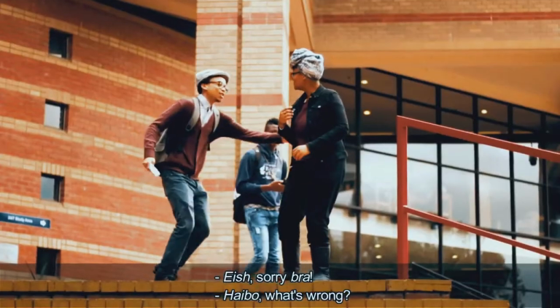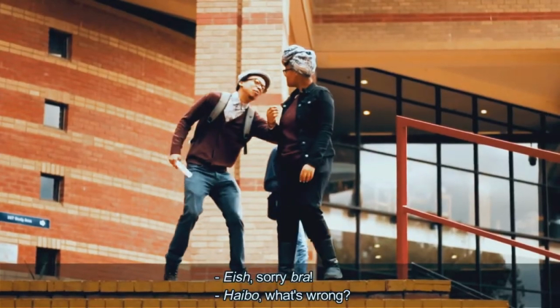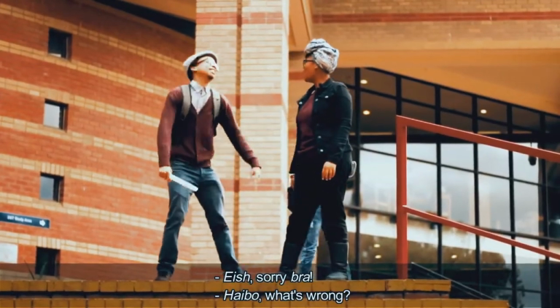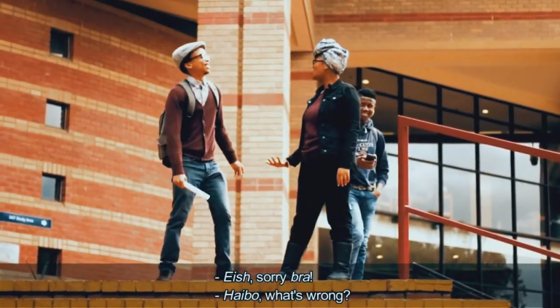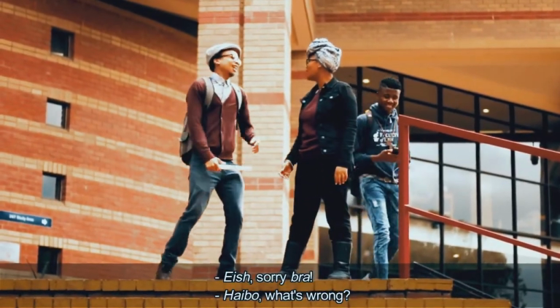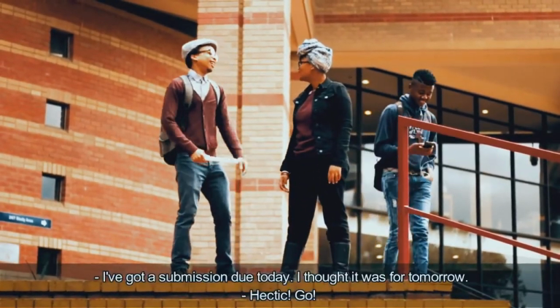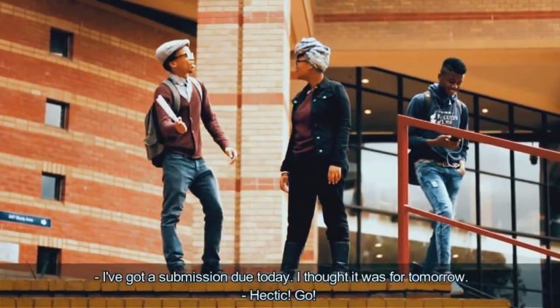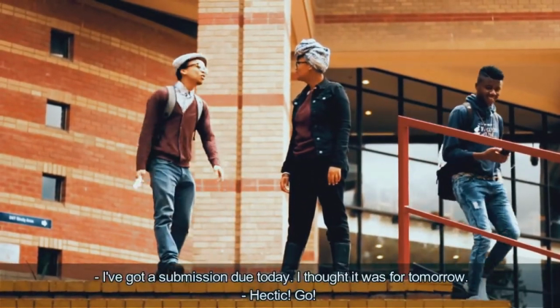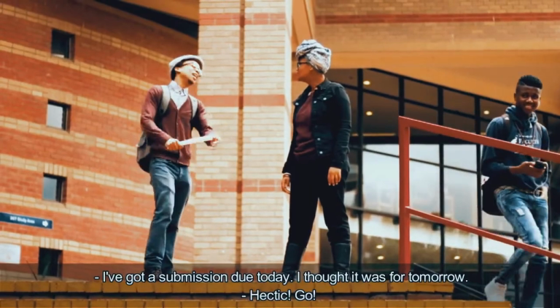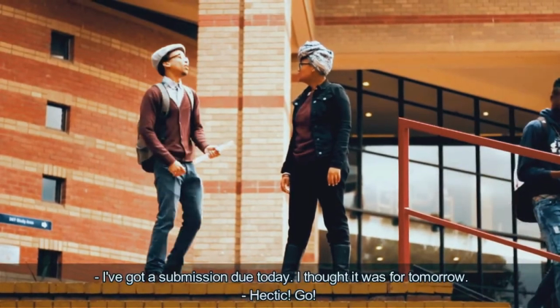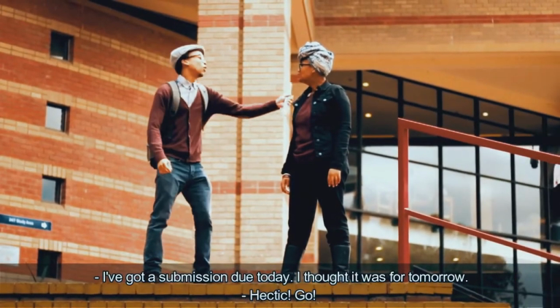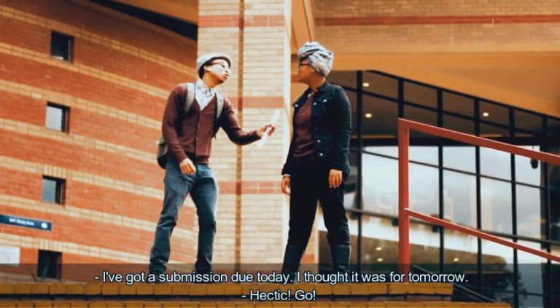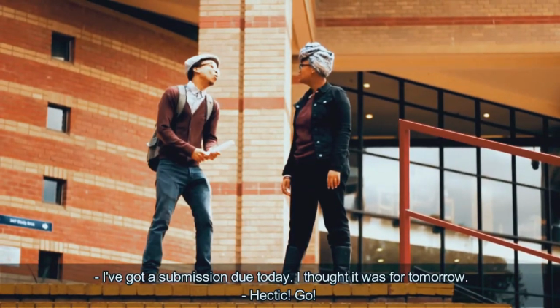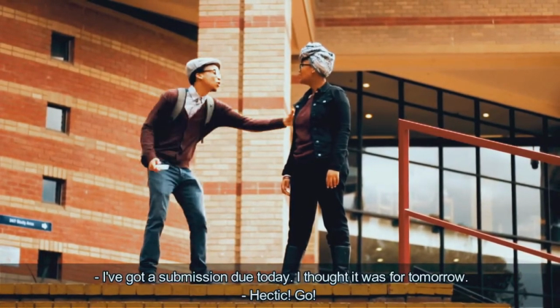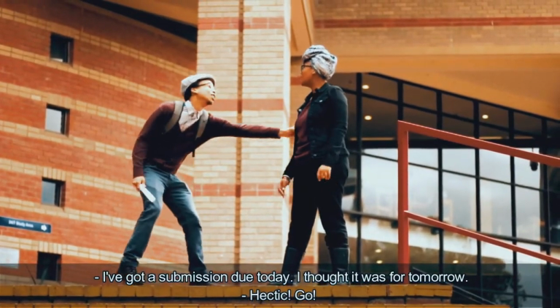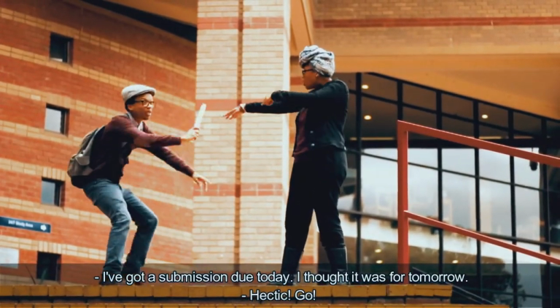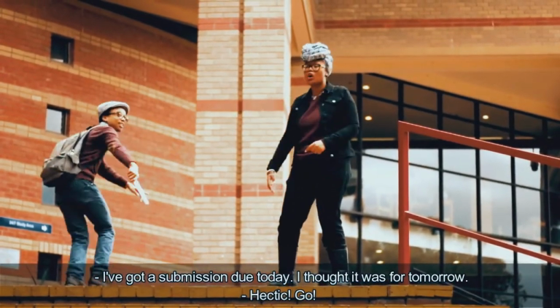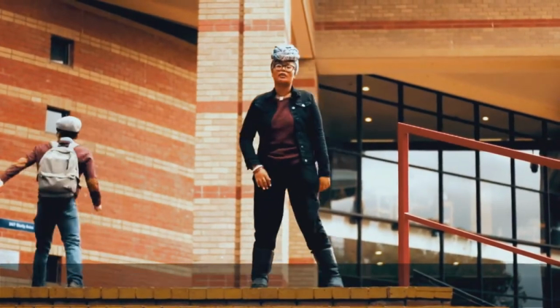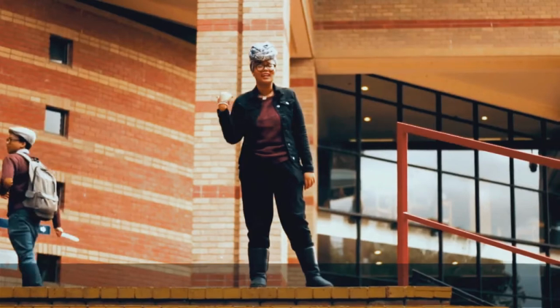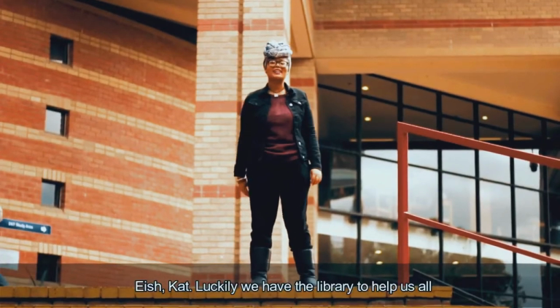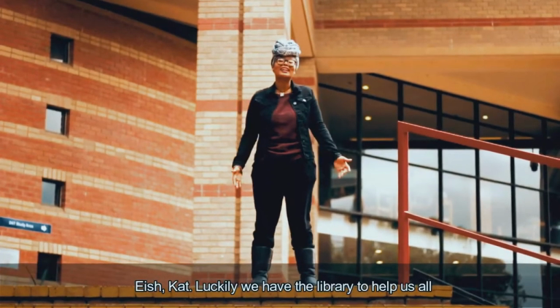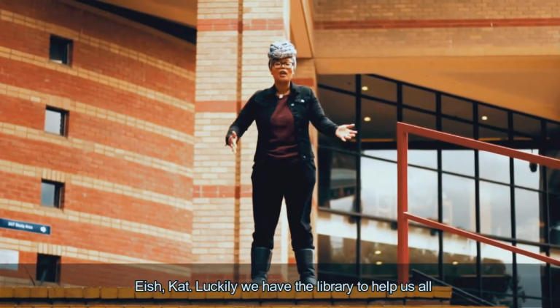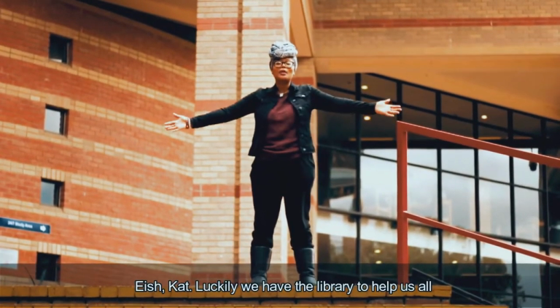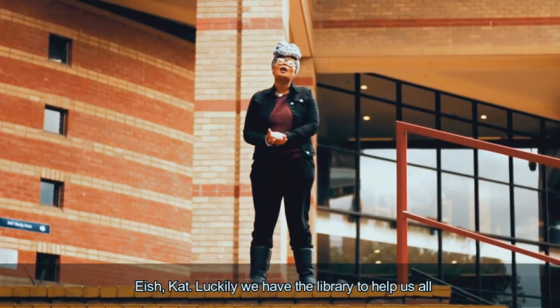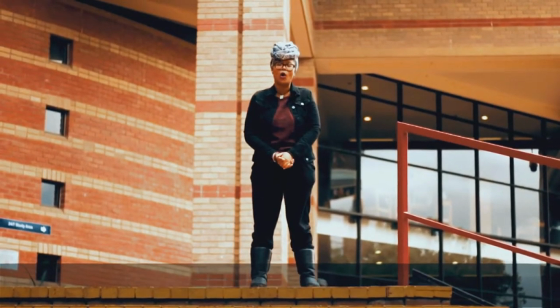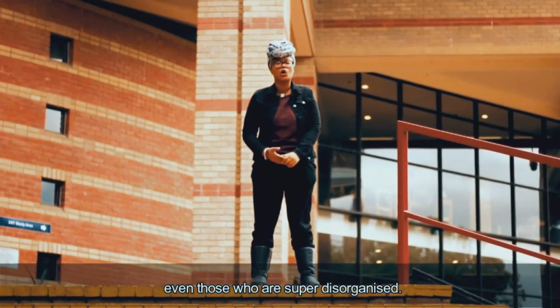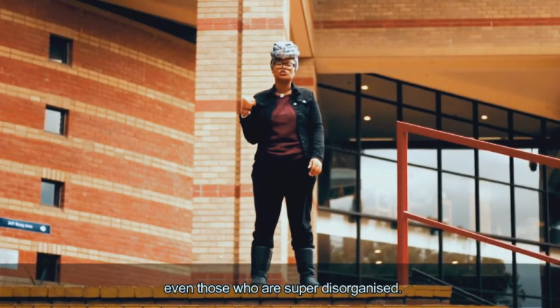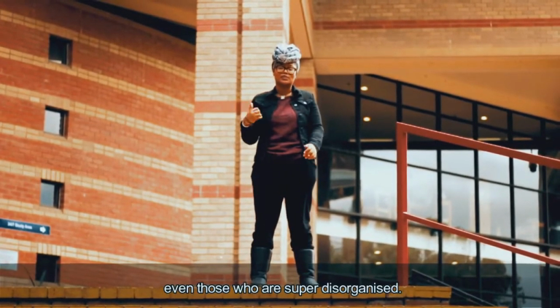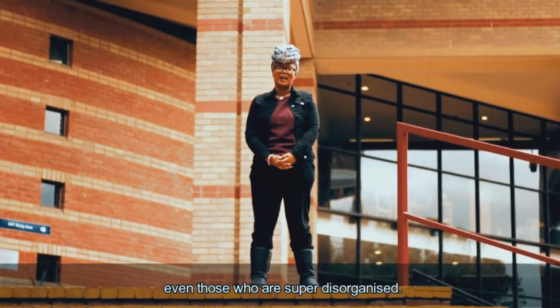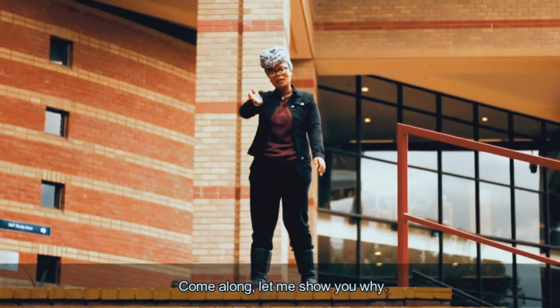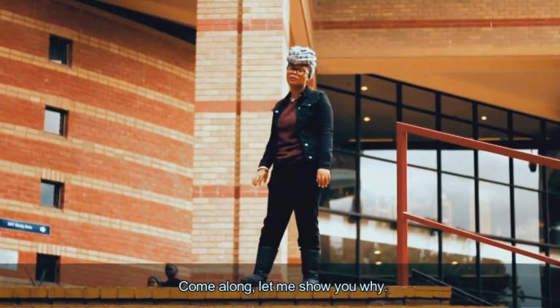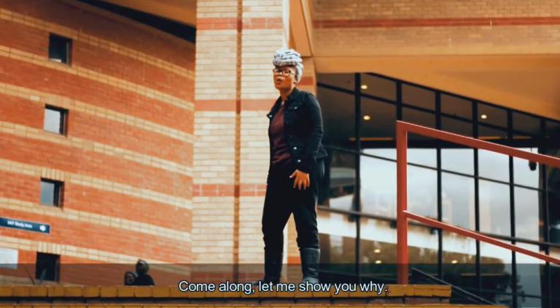We're so impressed! What's wrong, man? I've got a submission due today, actually. I thought it was tomorrow. Go, go, go! Luckily, we have the library to help us all, even those that are super disorganized. Come along, let me show you why.